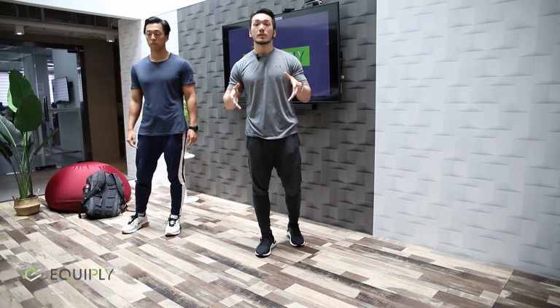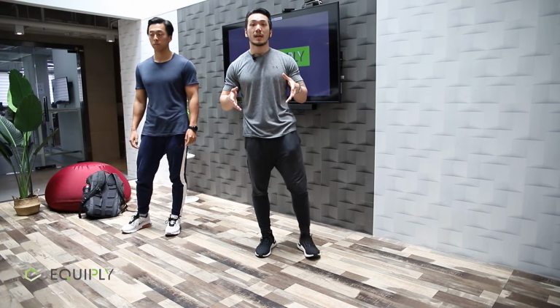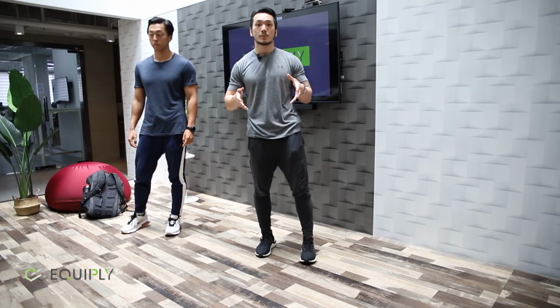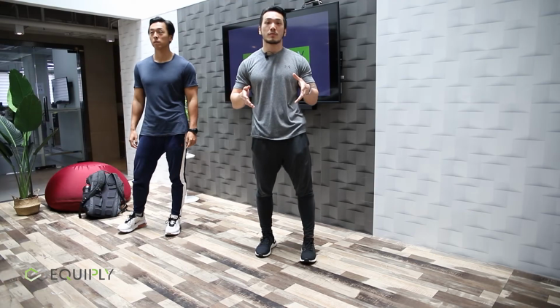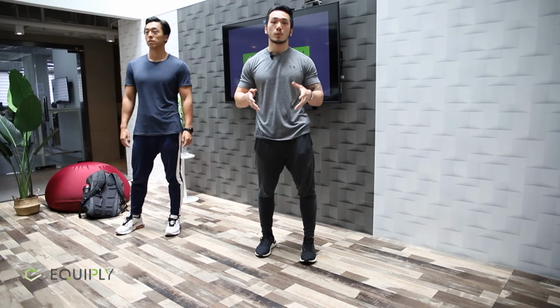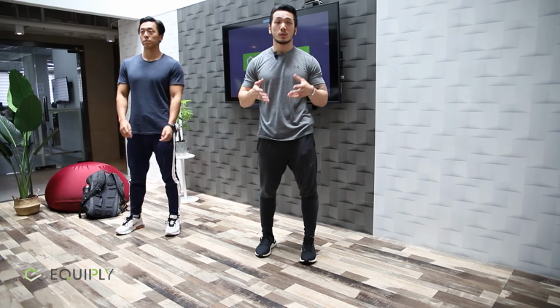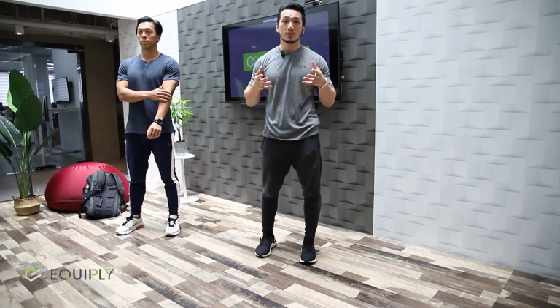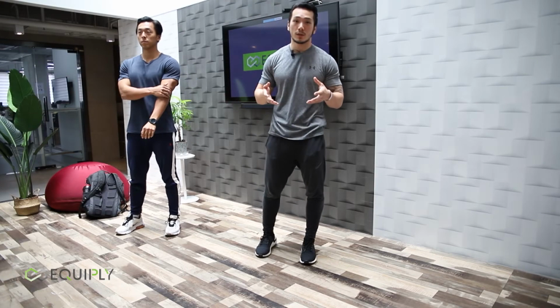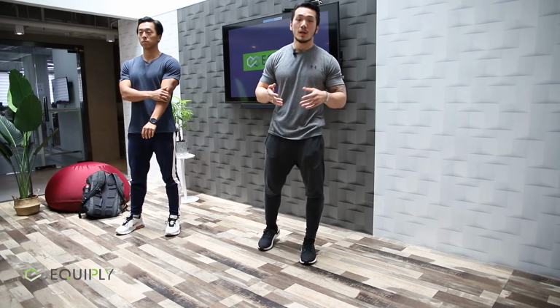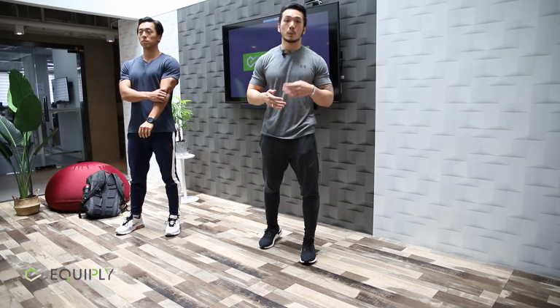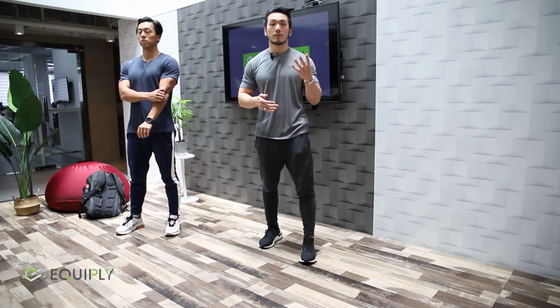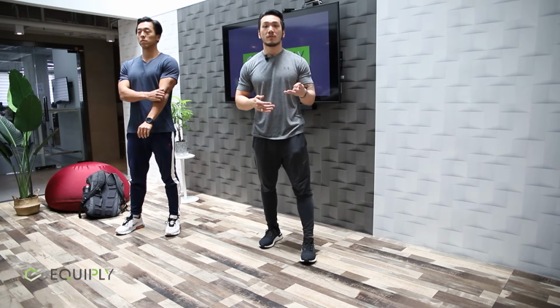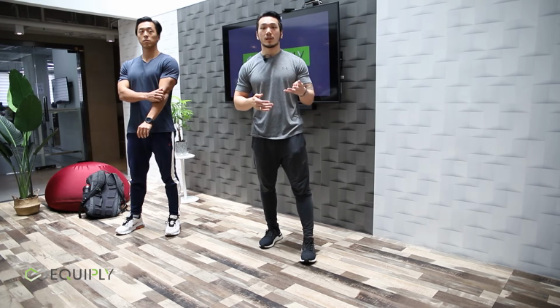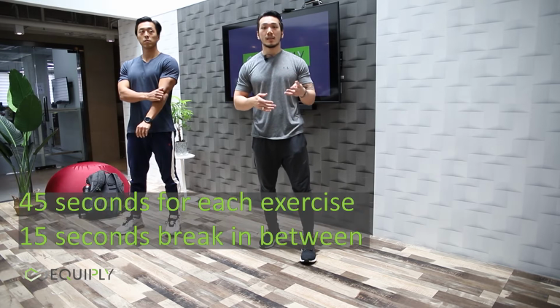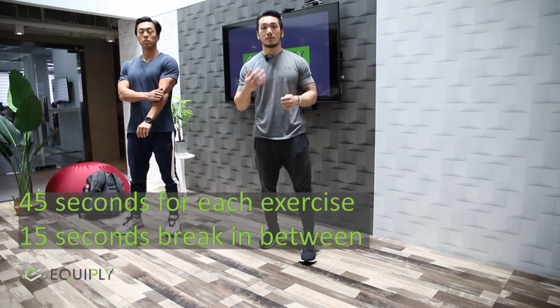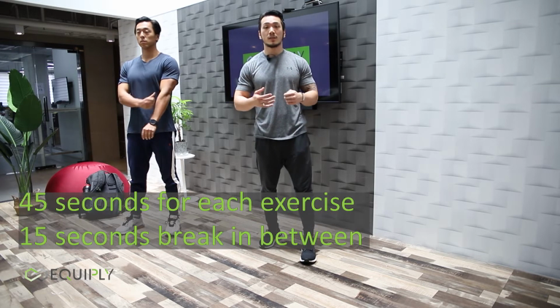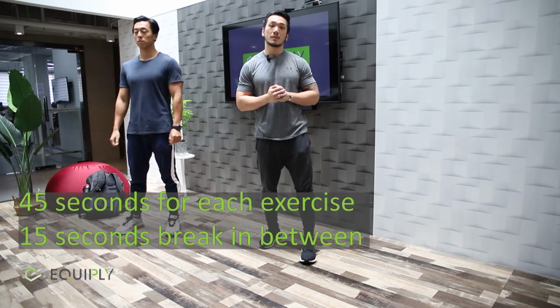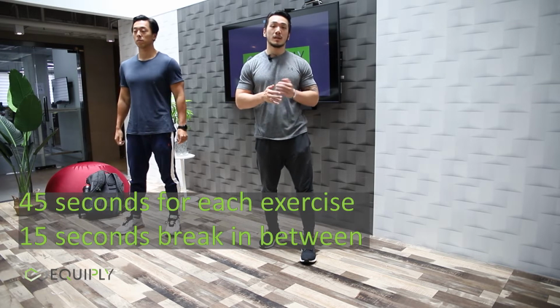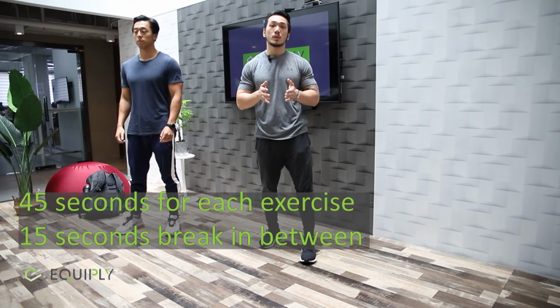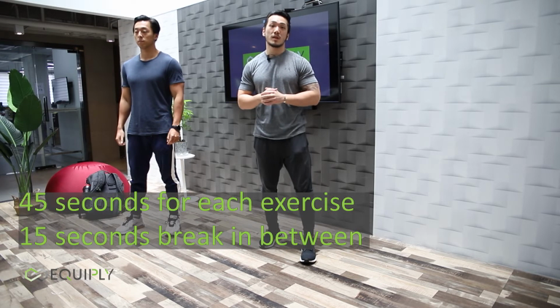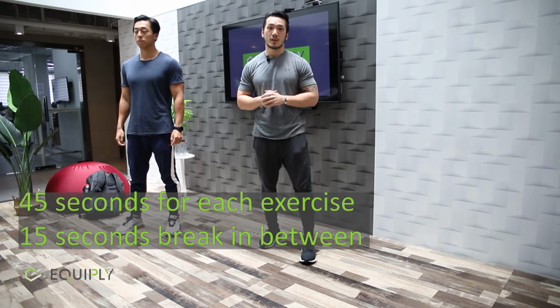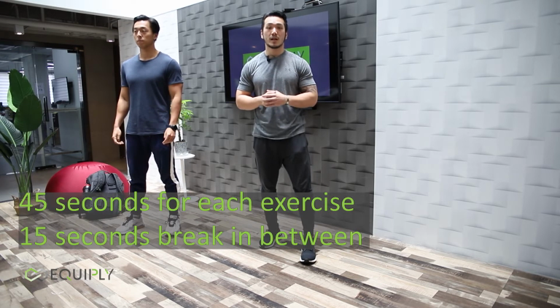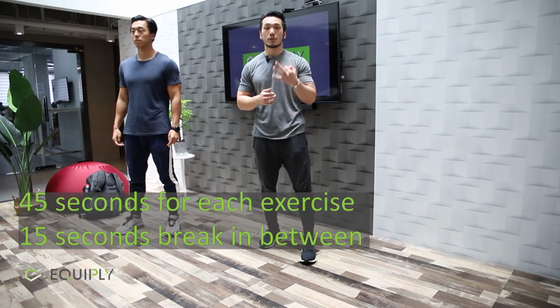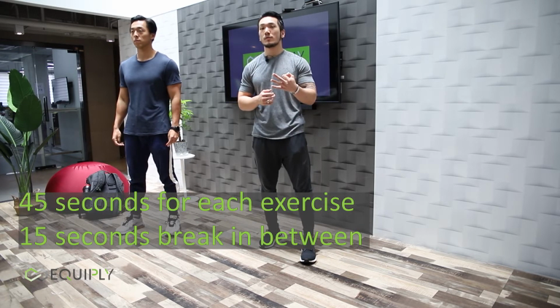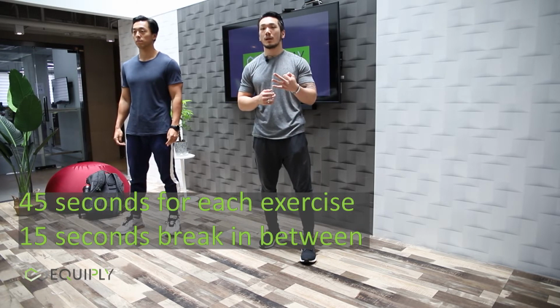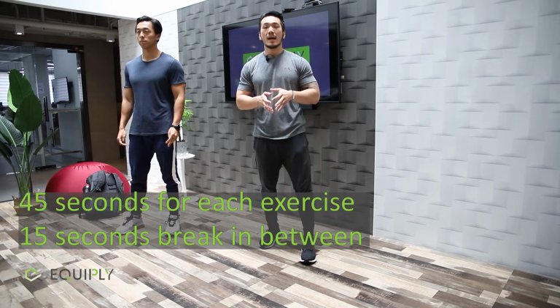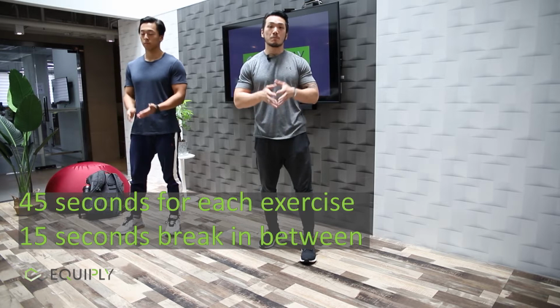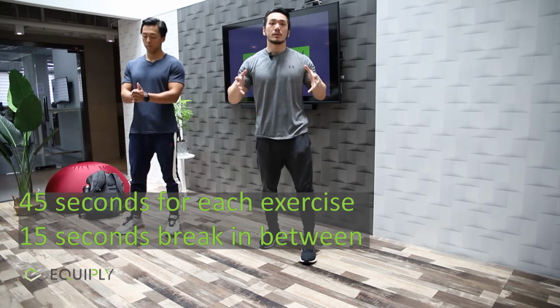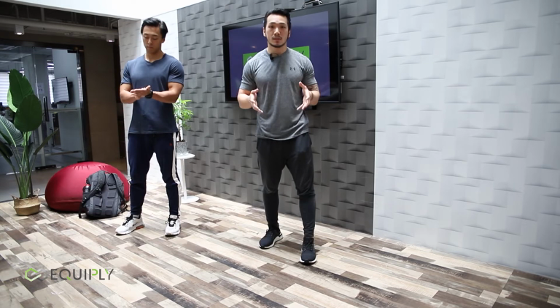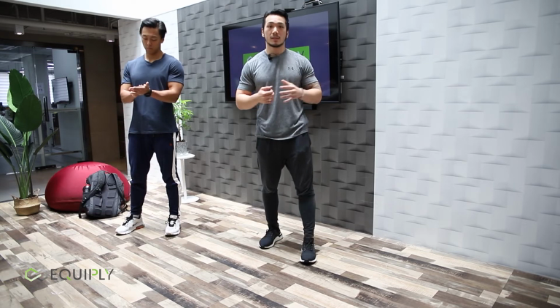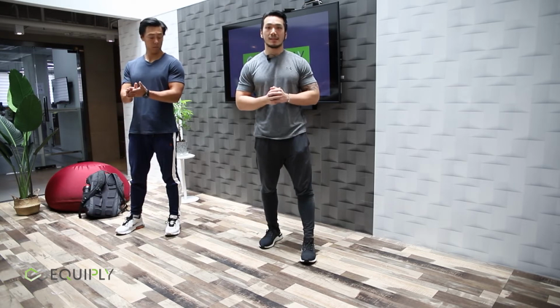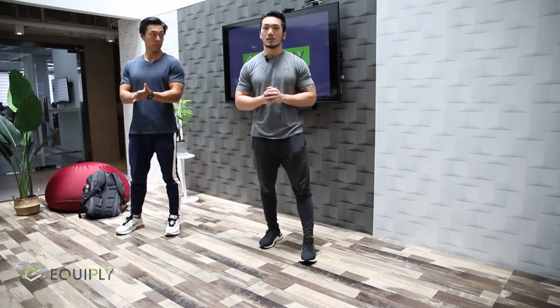For the exercise part of the video, we're going to do a circuit. You'll be working for 45 seconds and taking a 15-second break in between every exercise. I'll show you three moves today and you can build on this as things get easier.